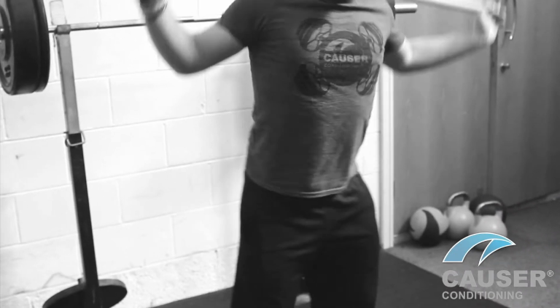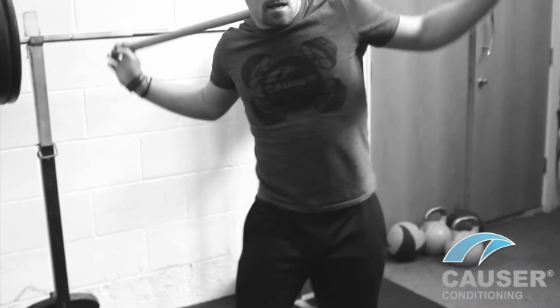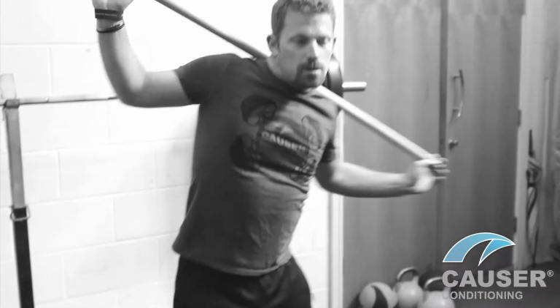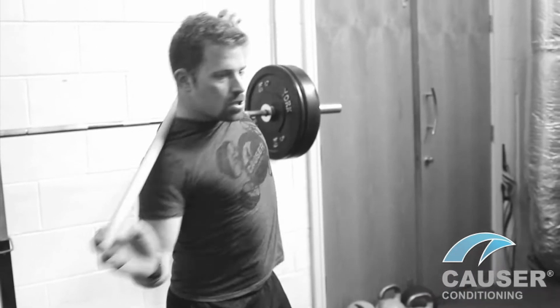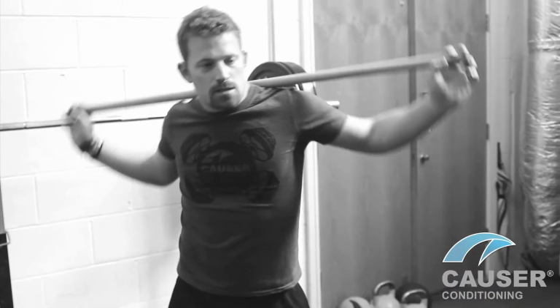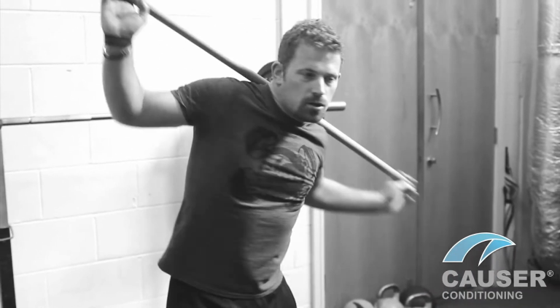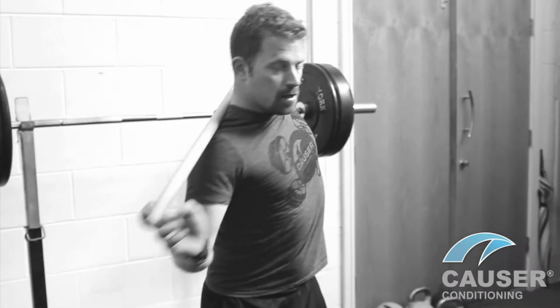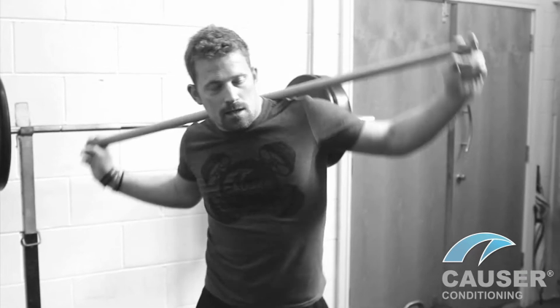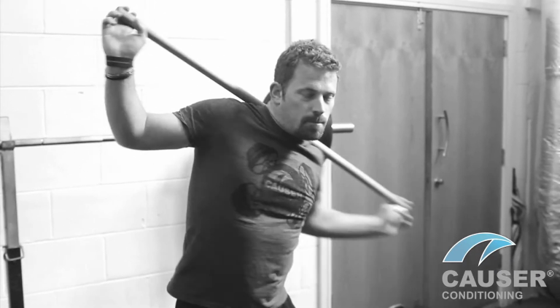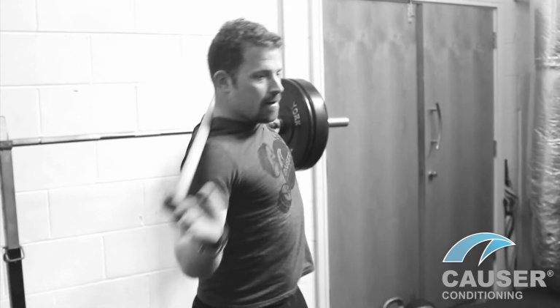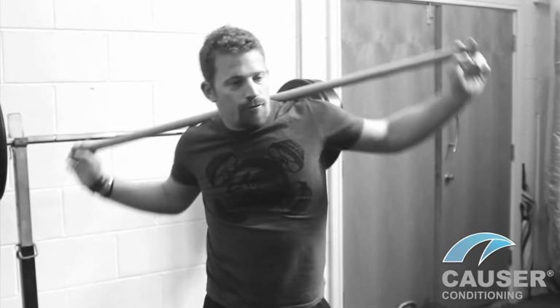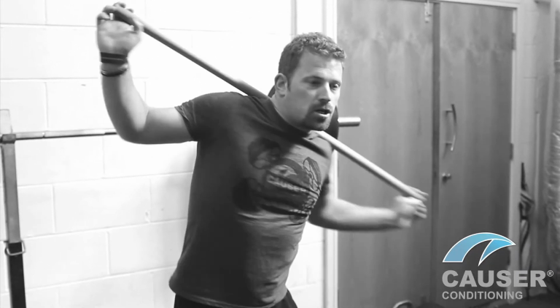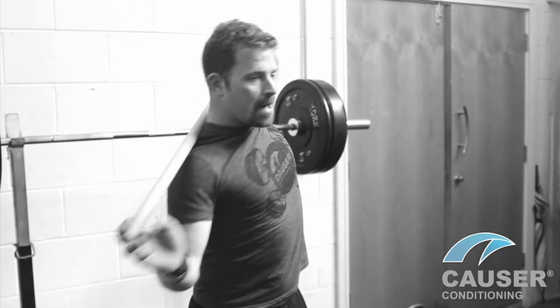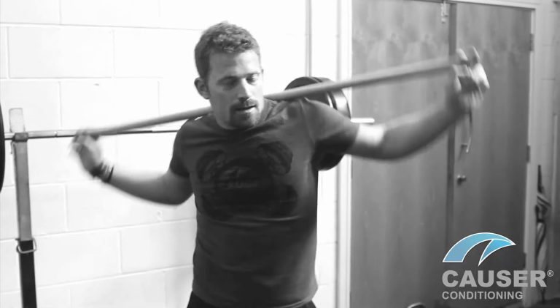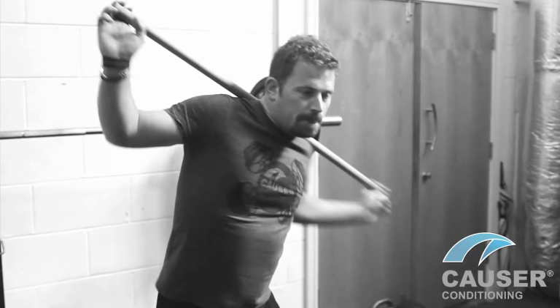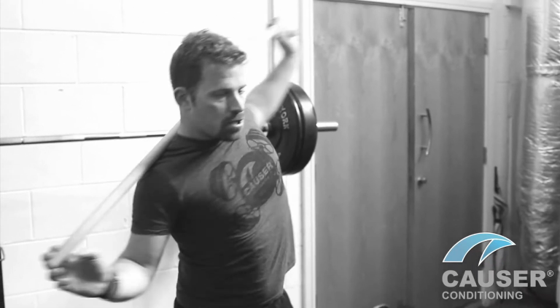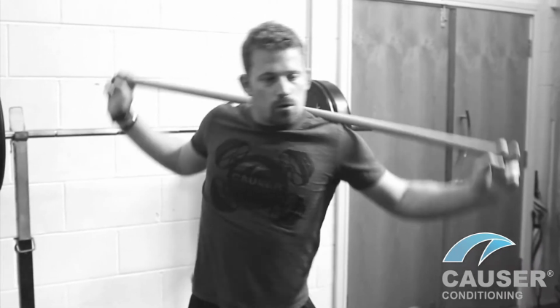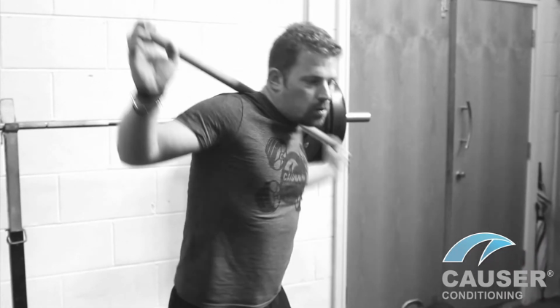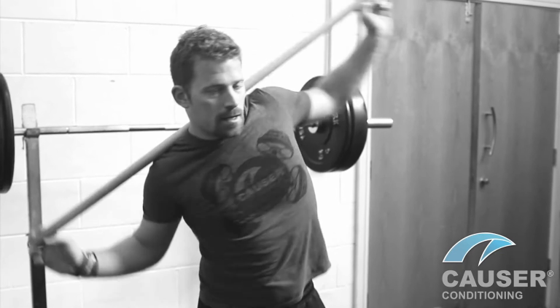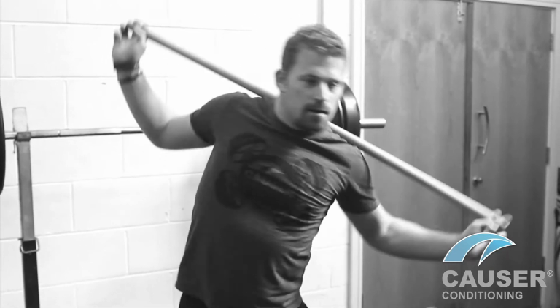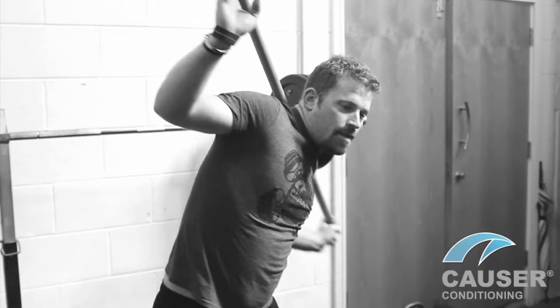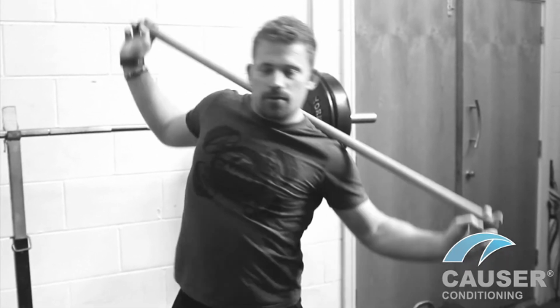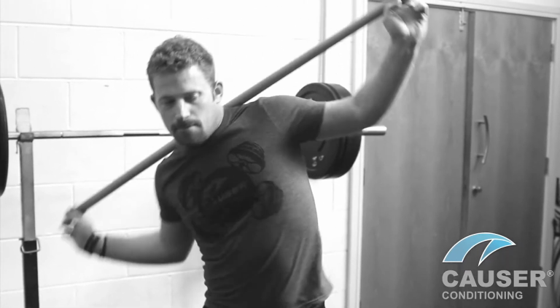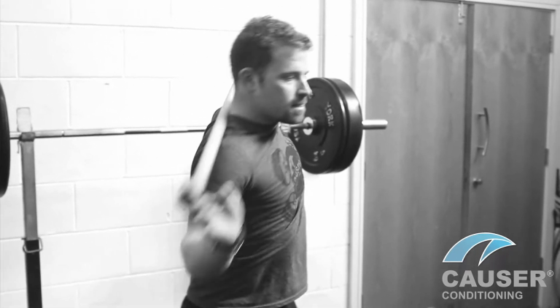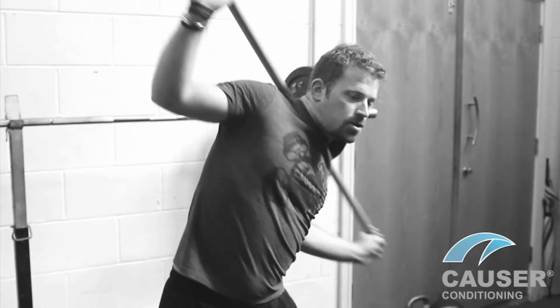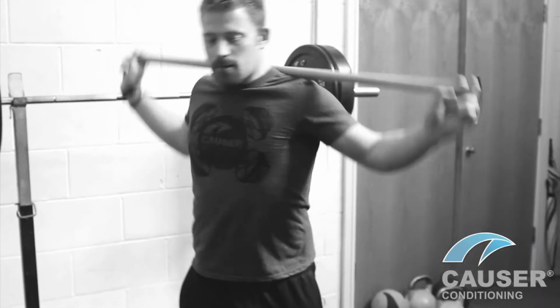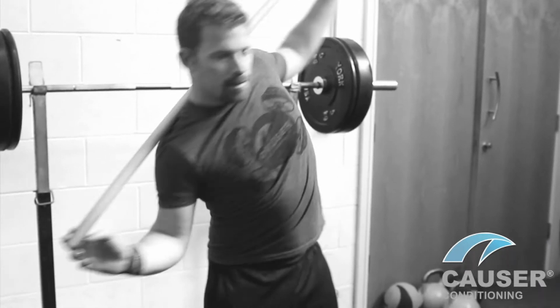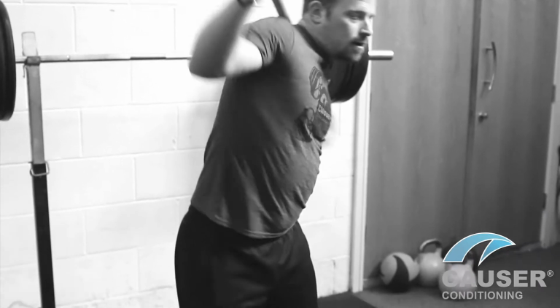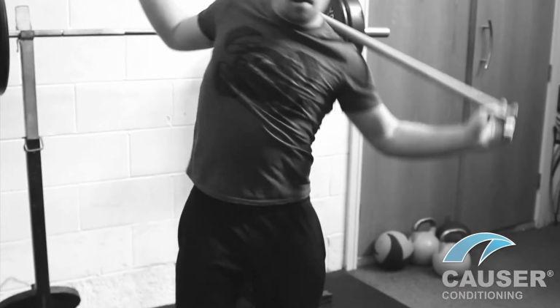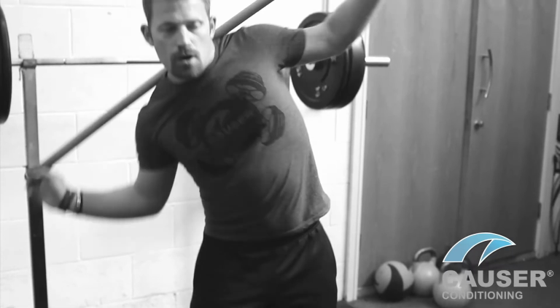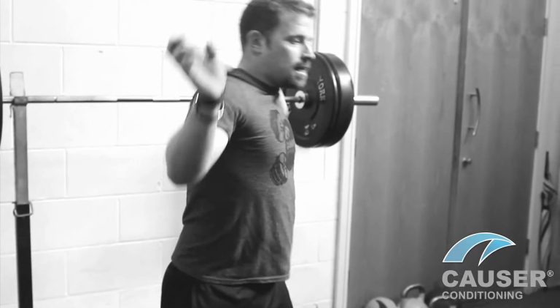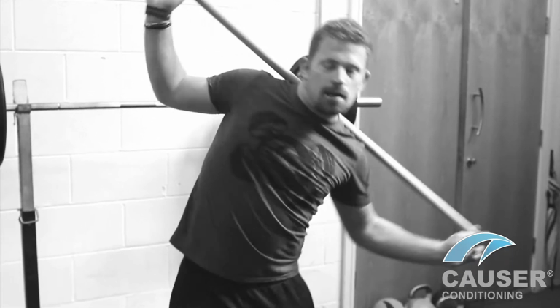Next one: a swimming-type motion. Trying to keep the bar flush on your back, just kind of roll your shoulders — and then reverse it, same thing. Nice and soft in the knees and hips.